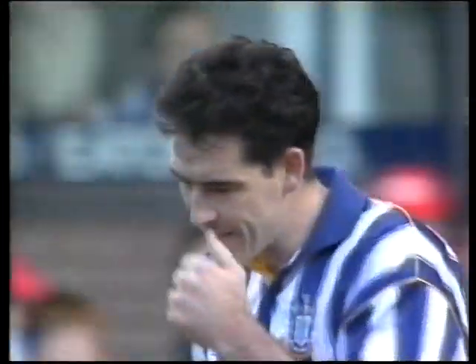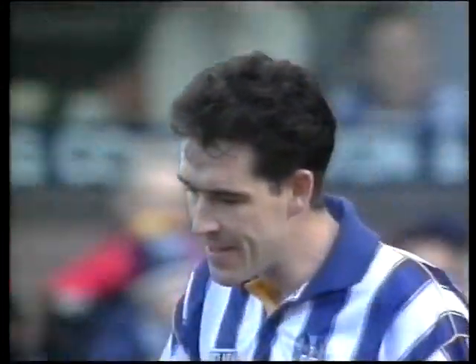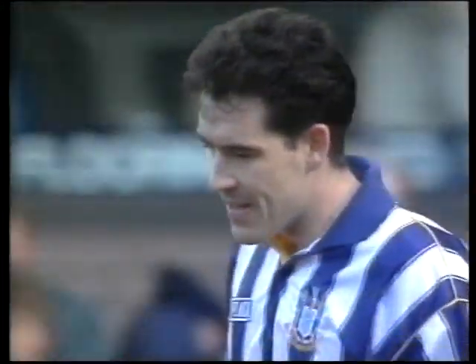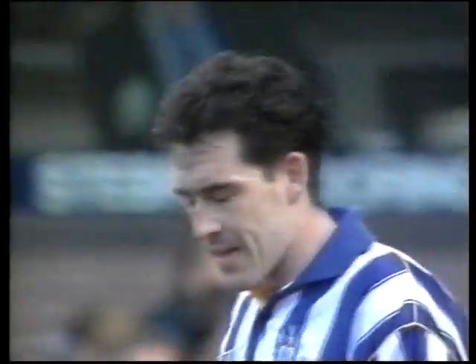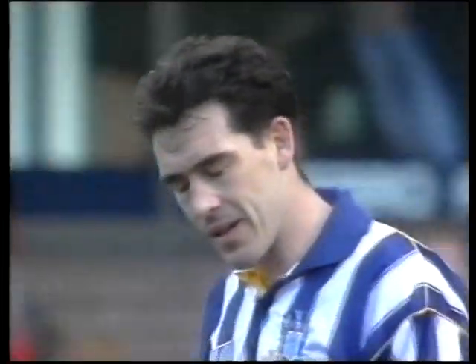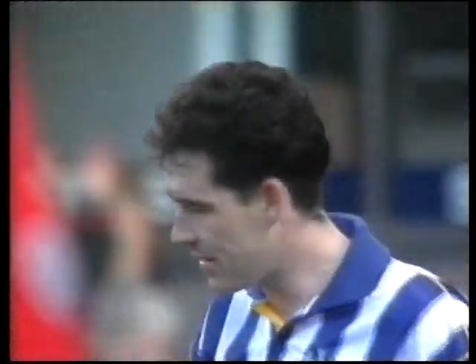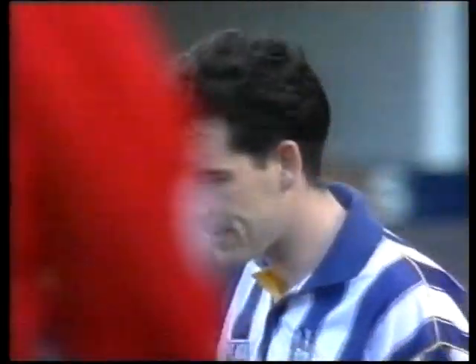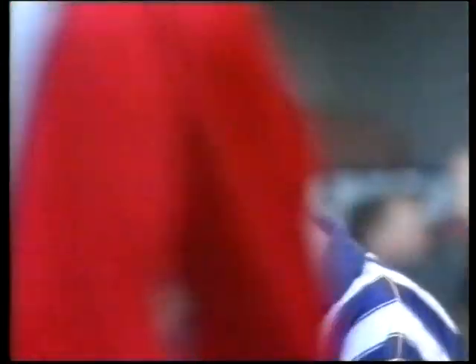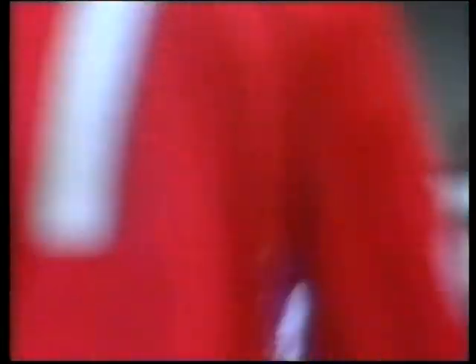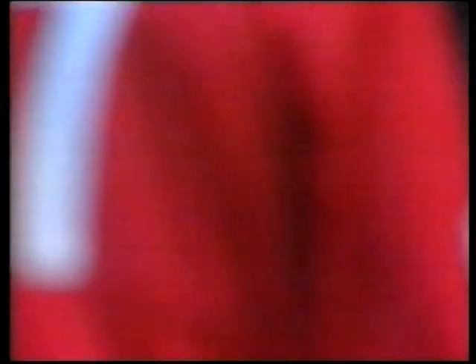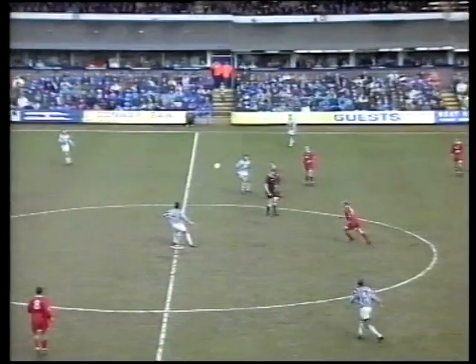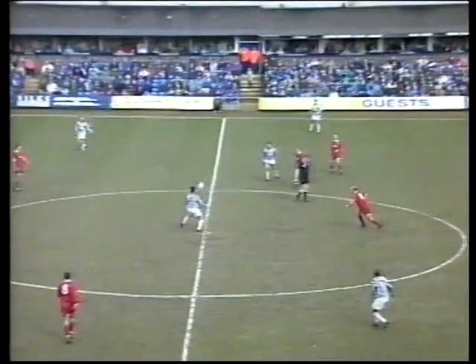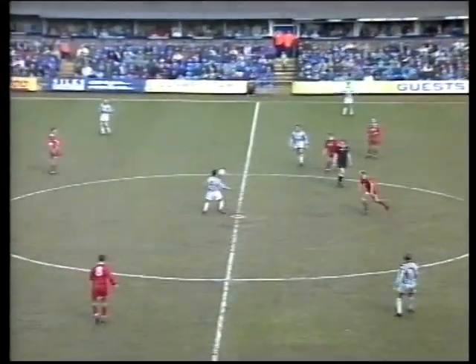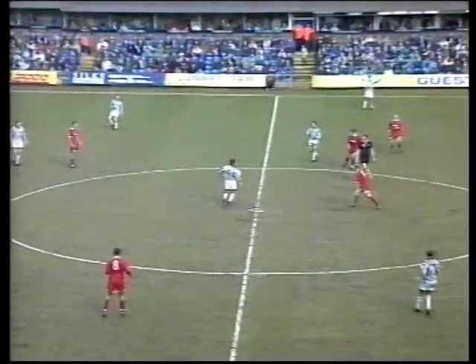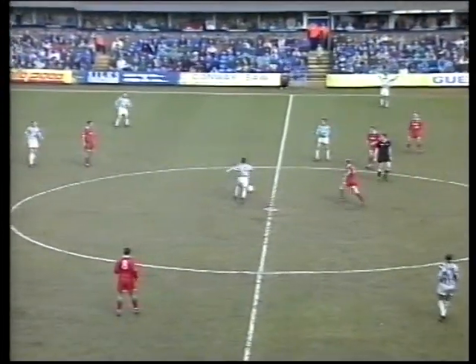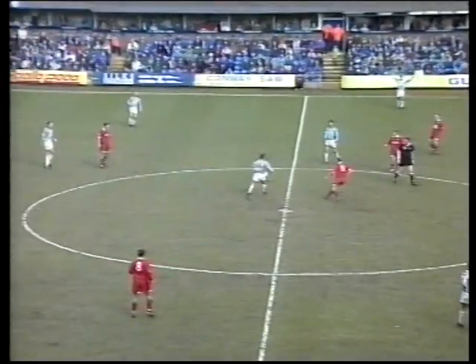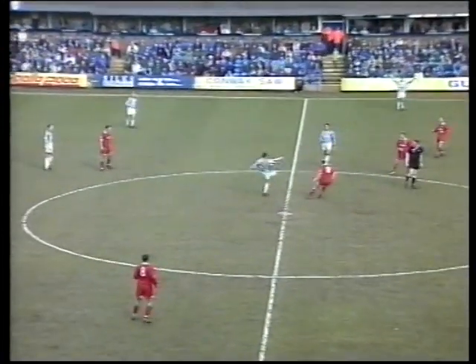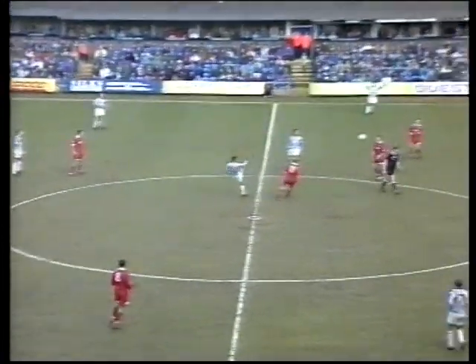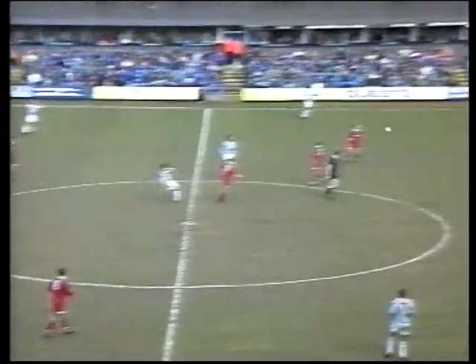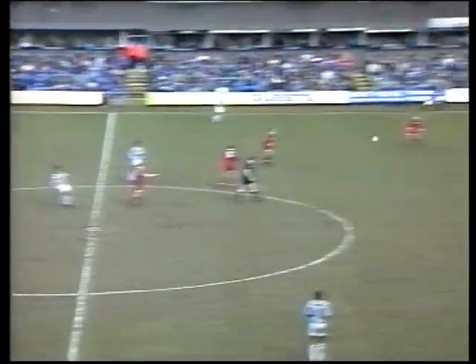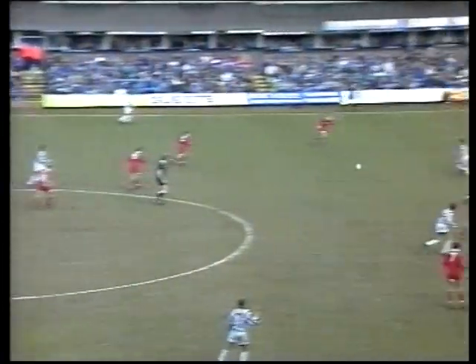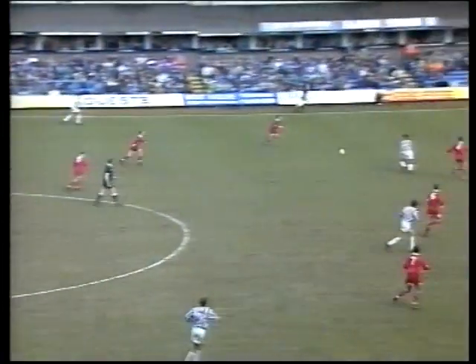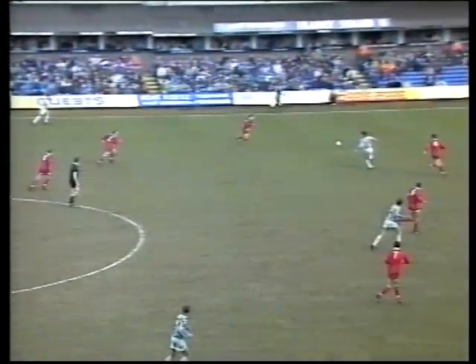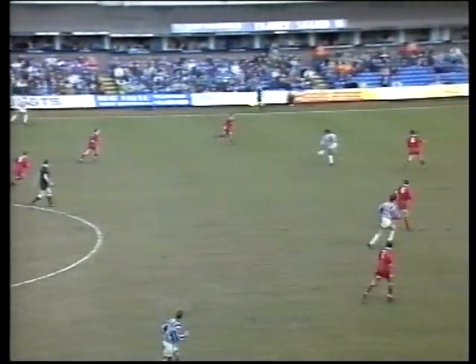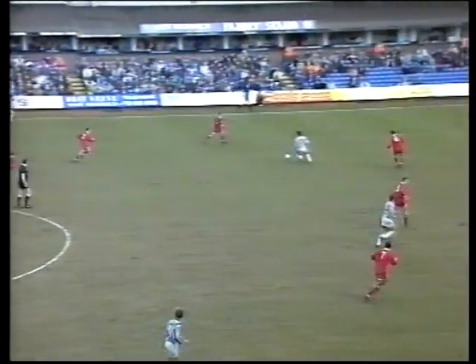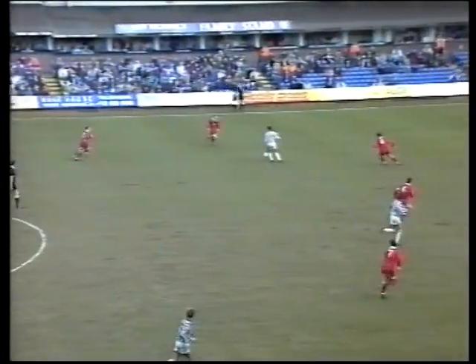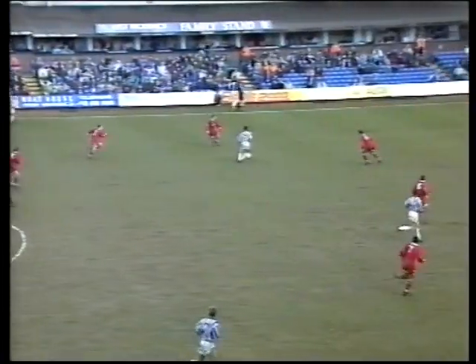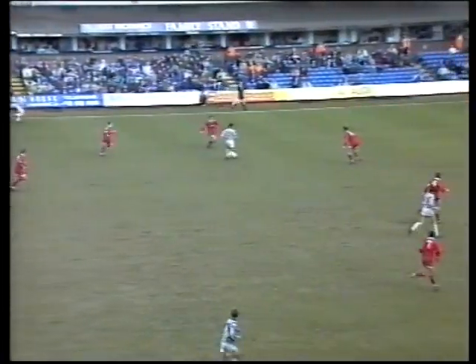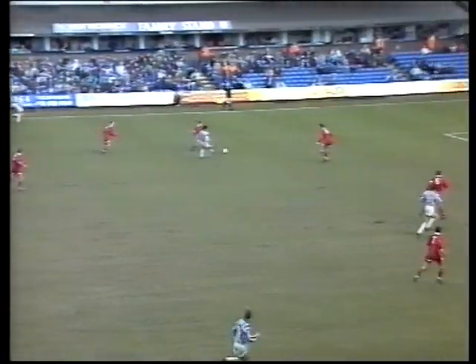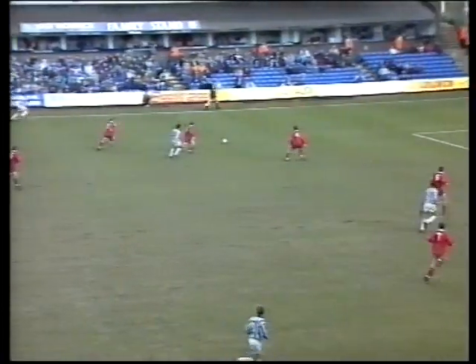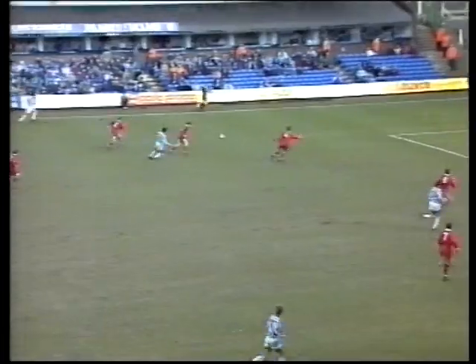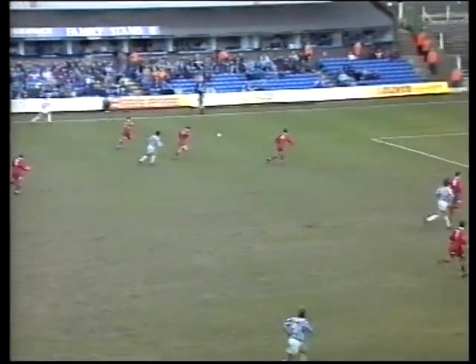He'd be odds-on to score there normally. But two wonderful chances in the space of two minutes for West Brom — they should have really put themselves in front there. O'Sullivan stays at McNally, on it goes to Taylor.